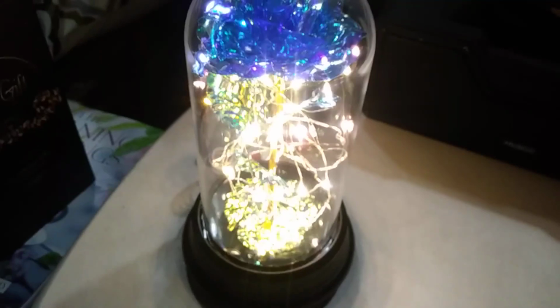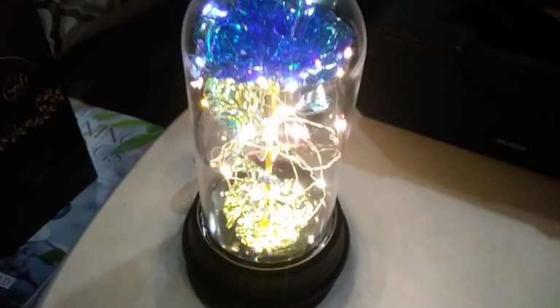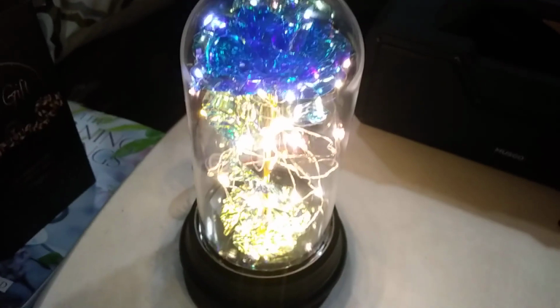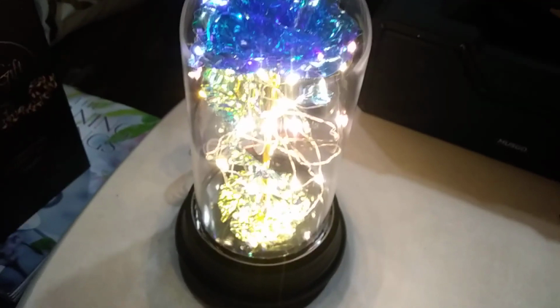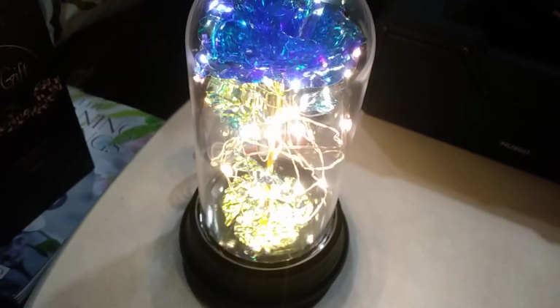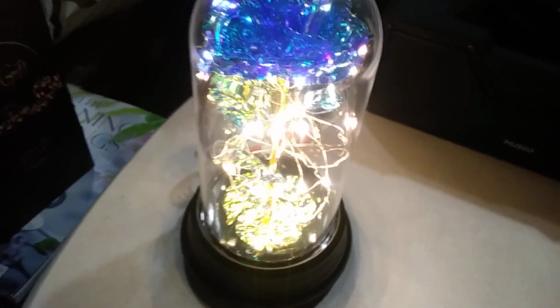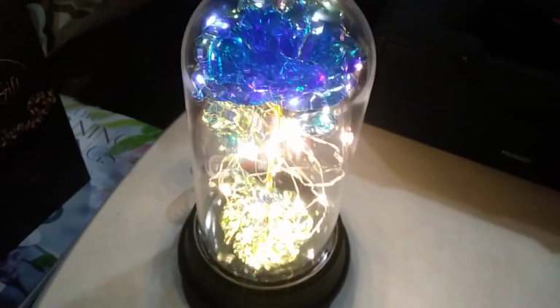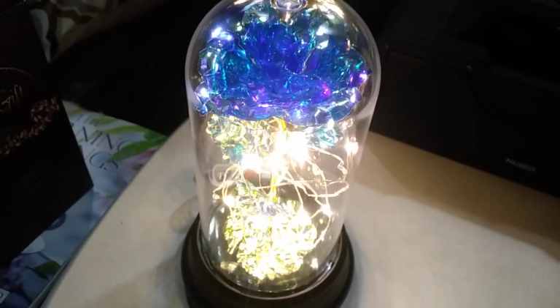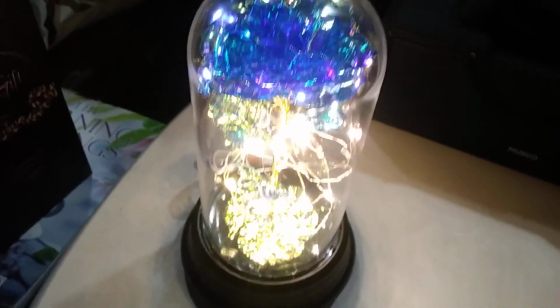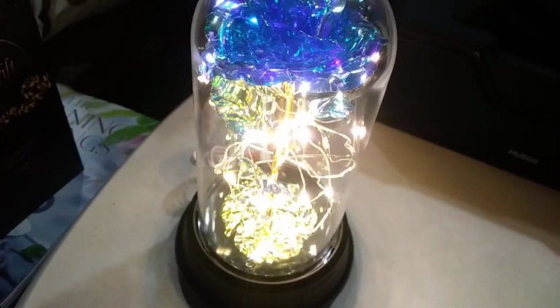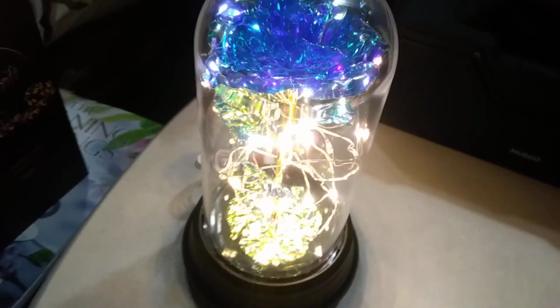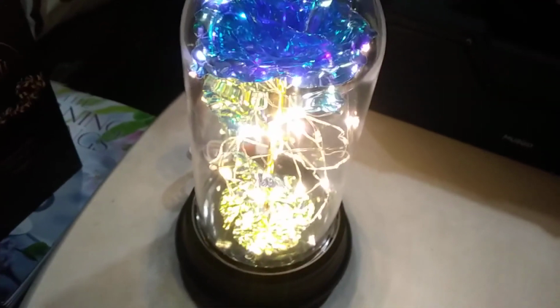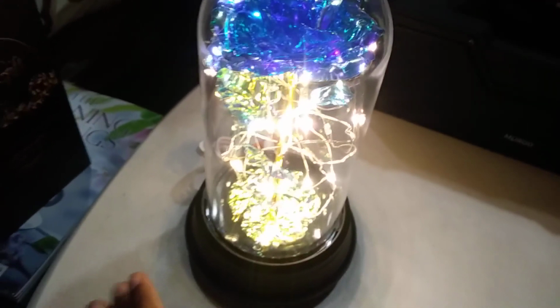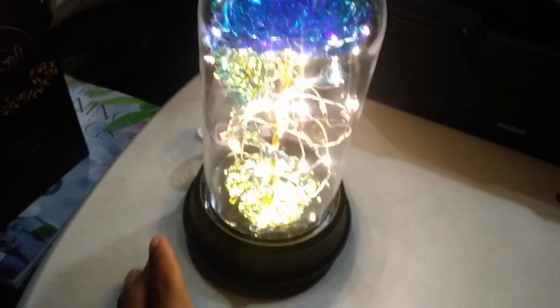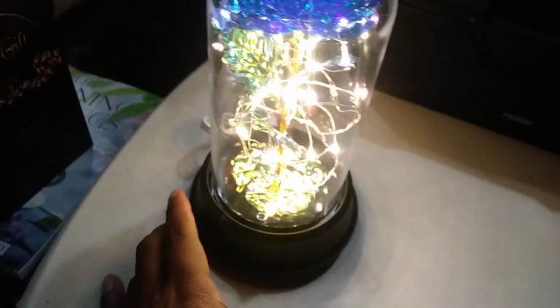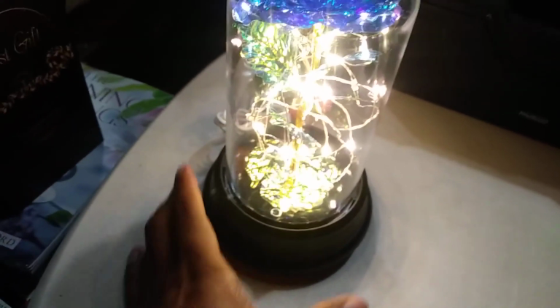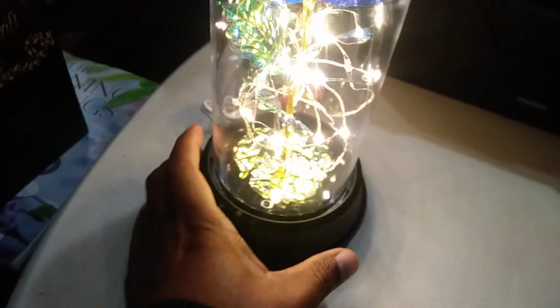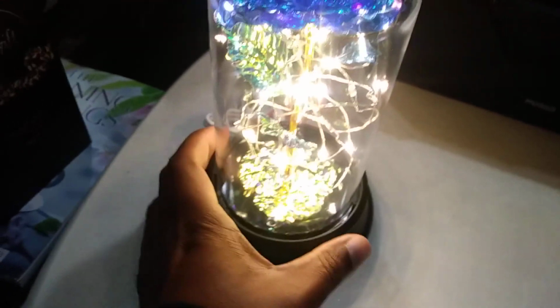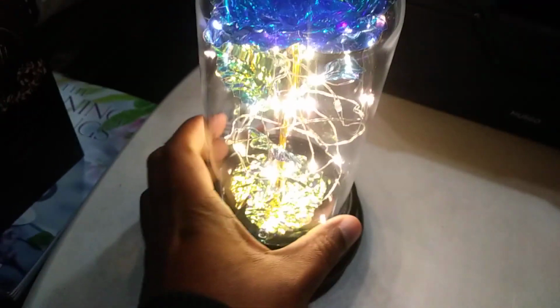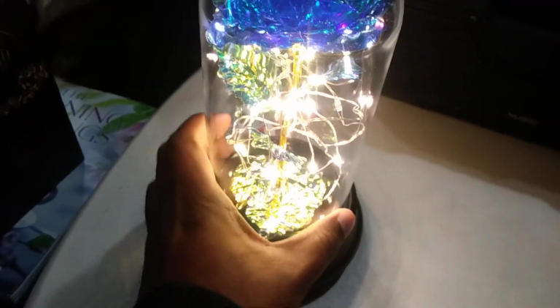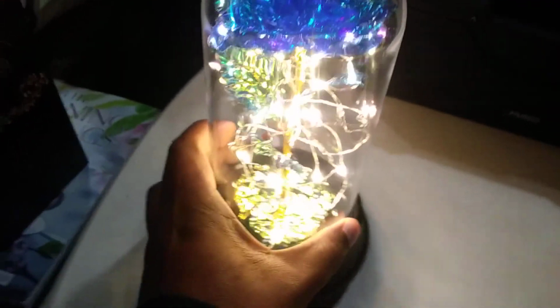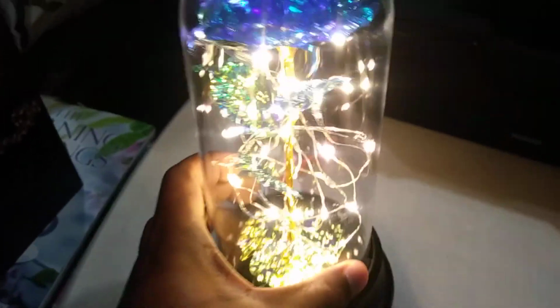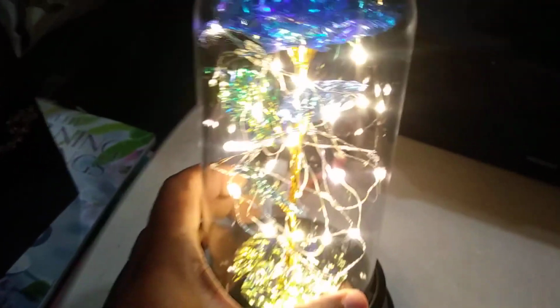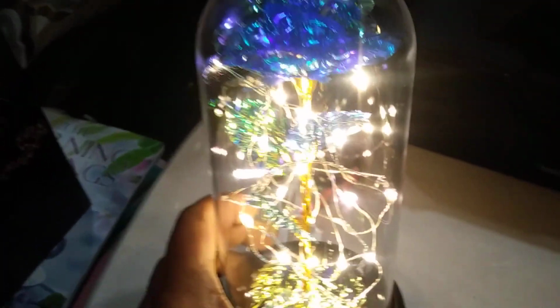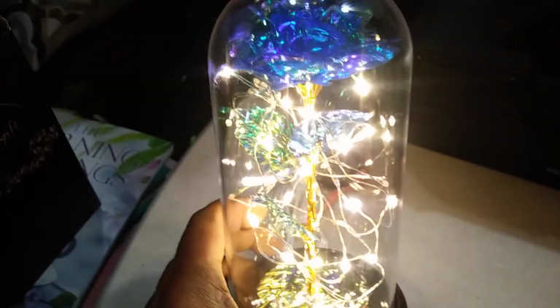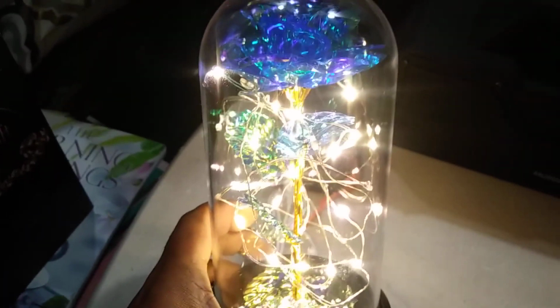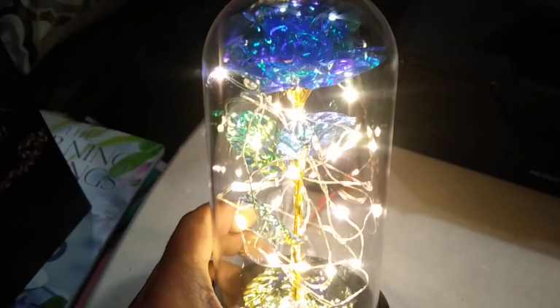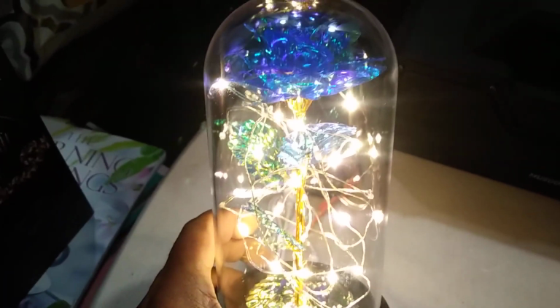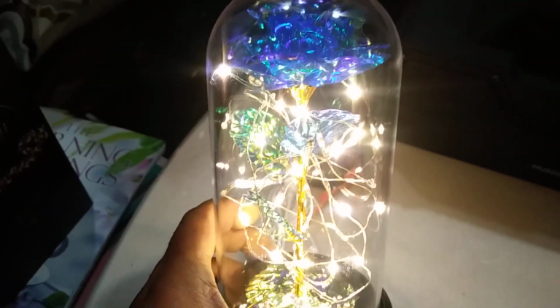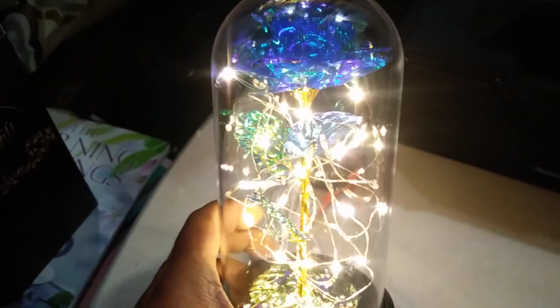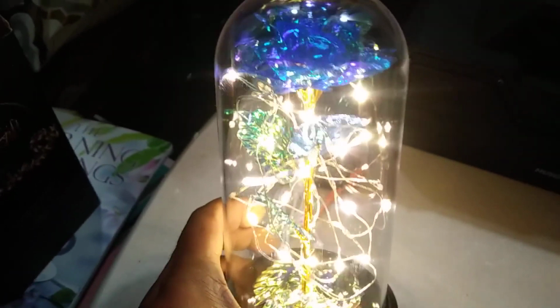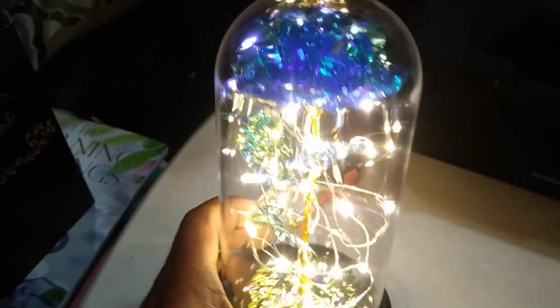This is a really beautiful gift. It says for women, but guys can like this too. If you look at it, you have a rose inside of this glass here with the lights.